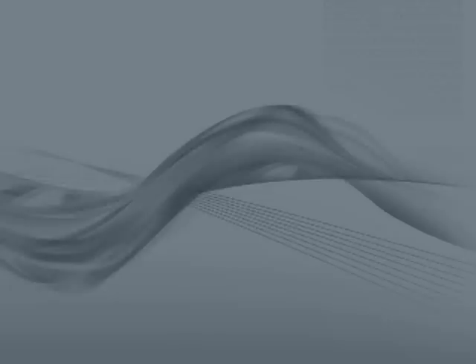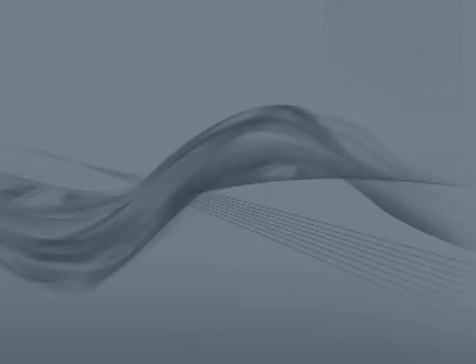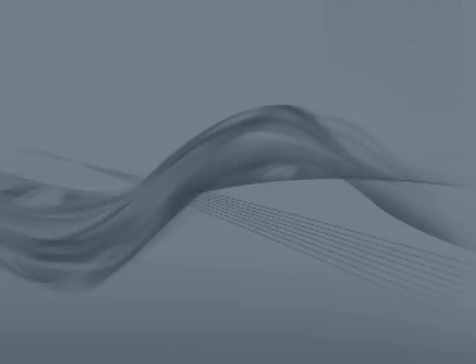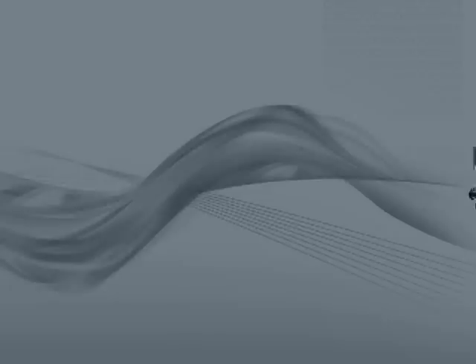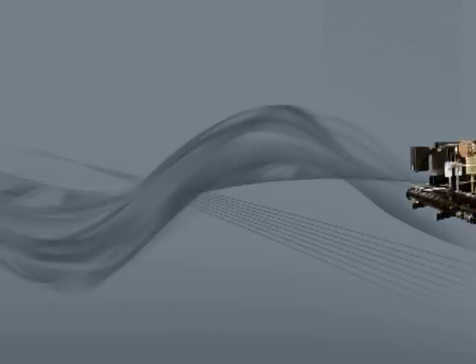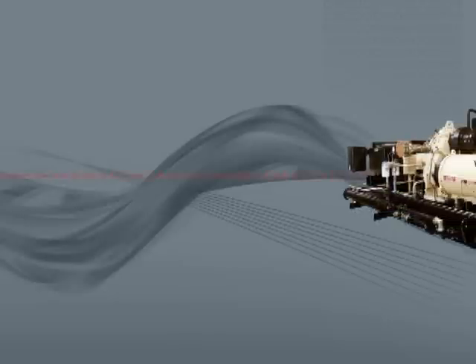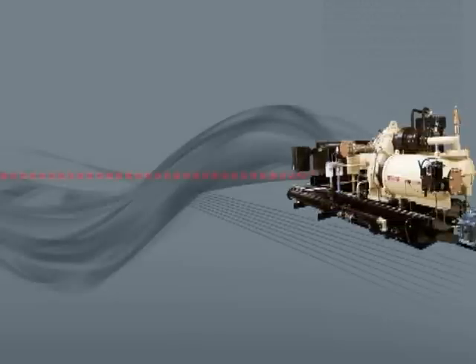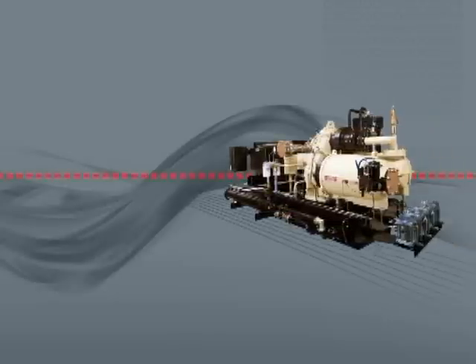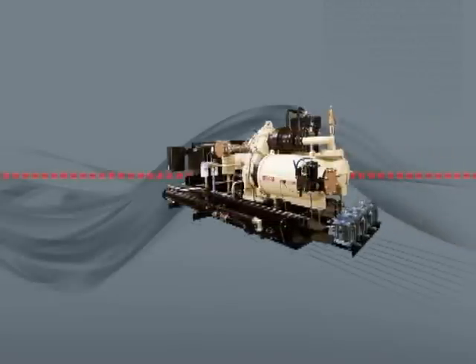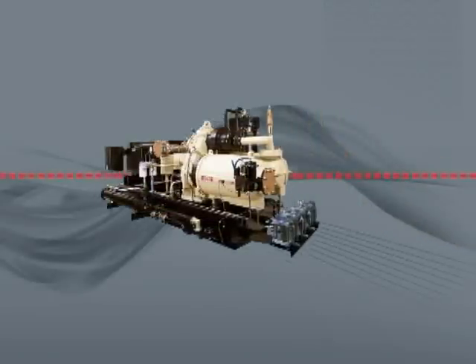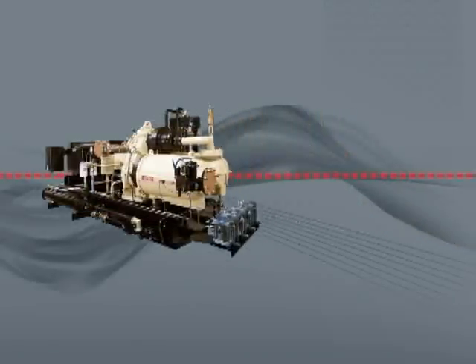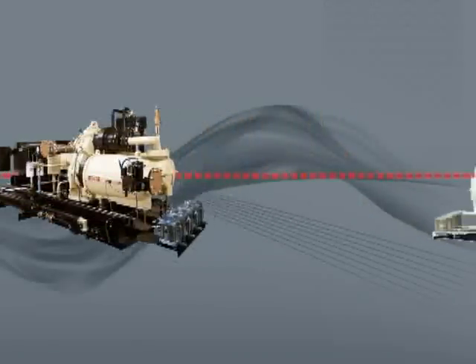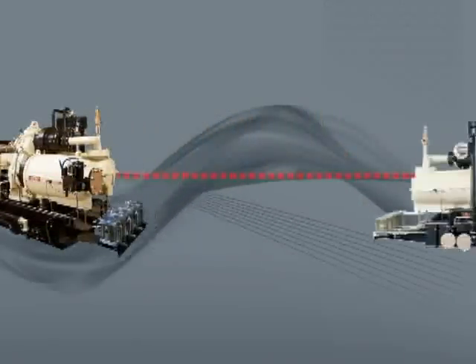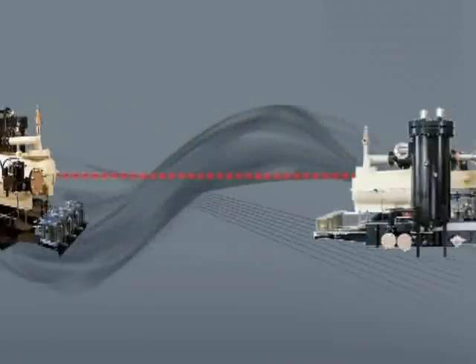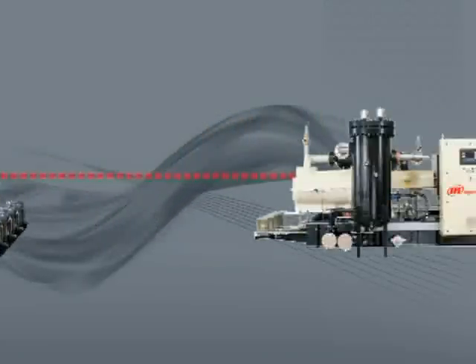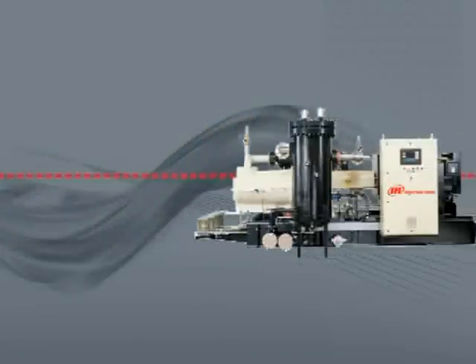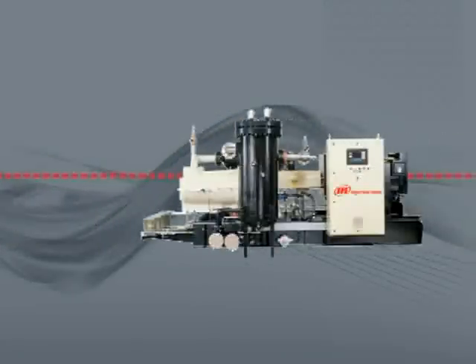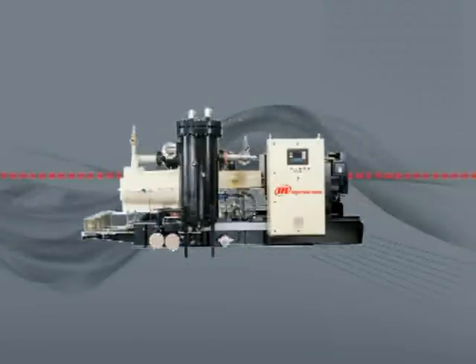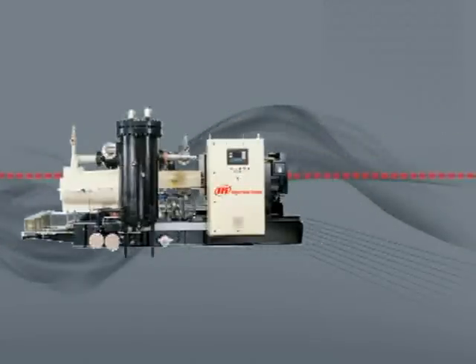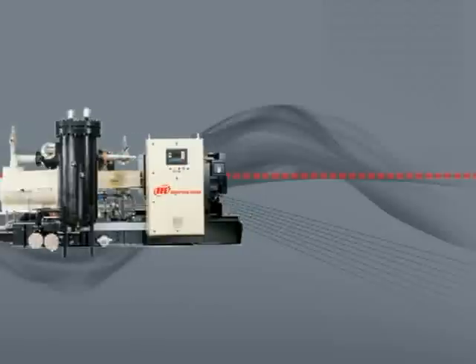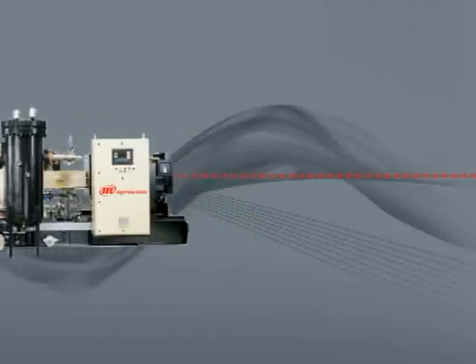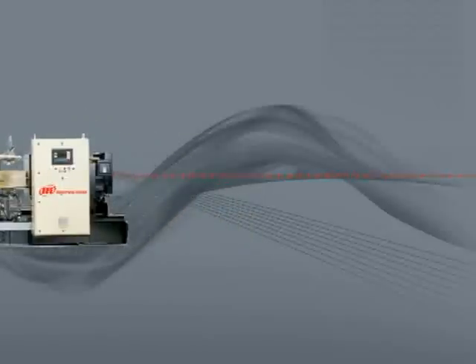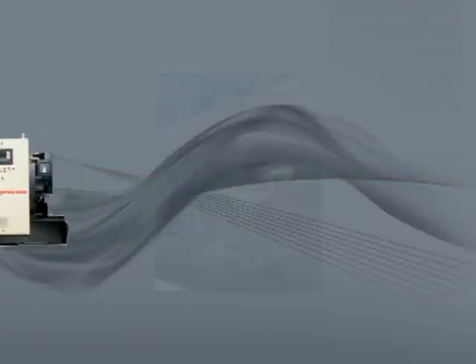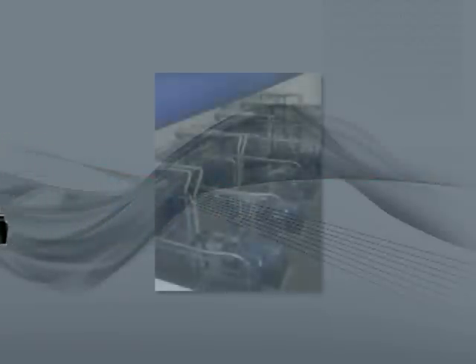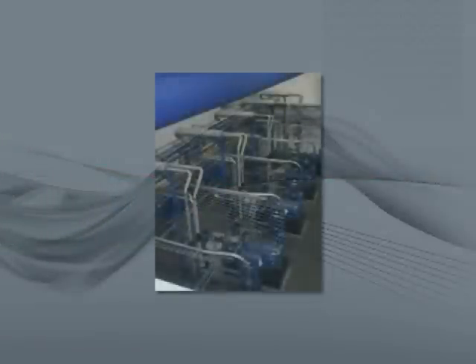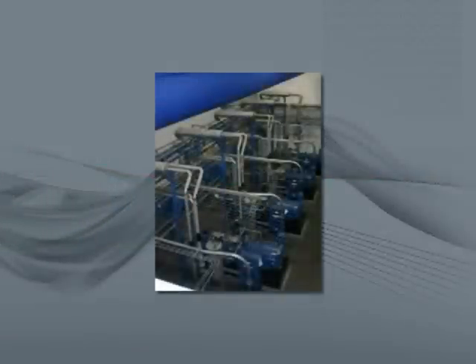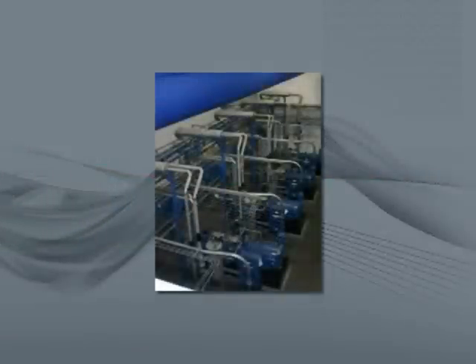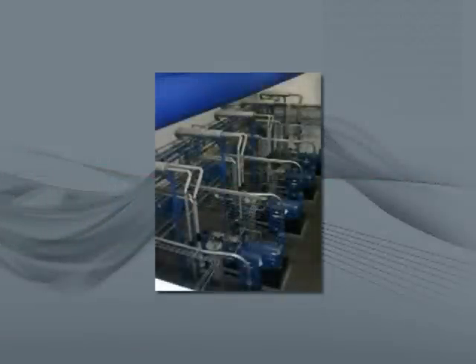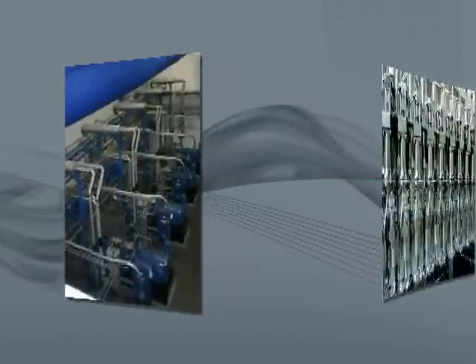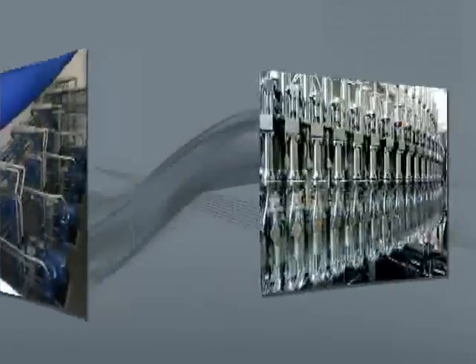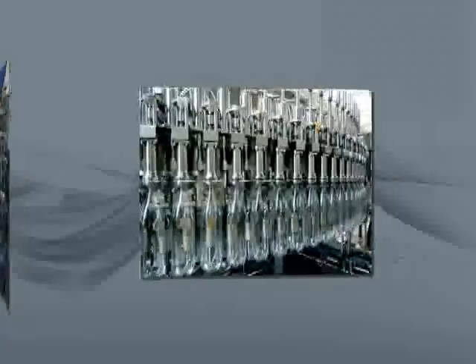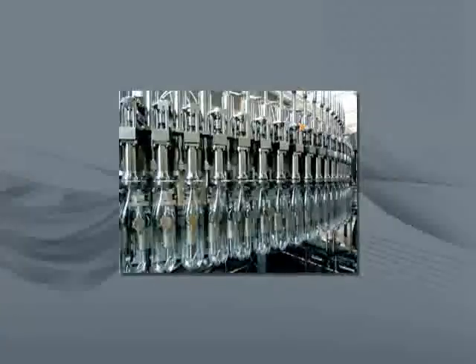In just the last few years, Ingersoll Rand introduced a first-ever, from atmosphere to 40 bar, or 600 PSI, high-pressure CENTAC compressor designed for the bottle-blowing industry.